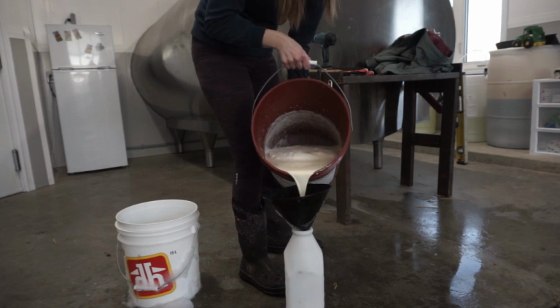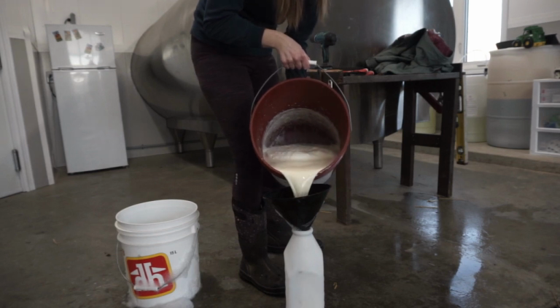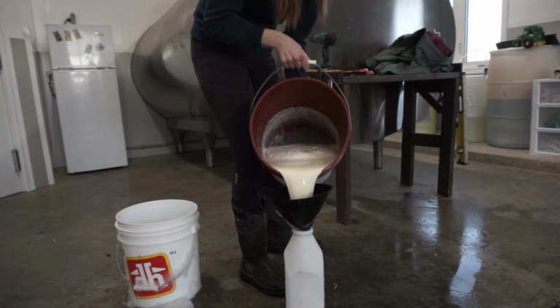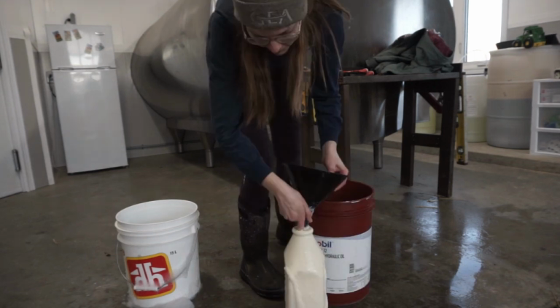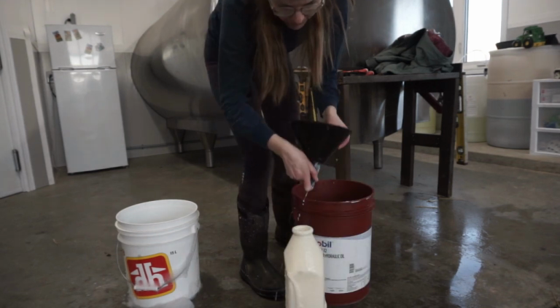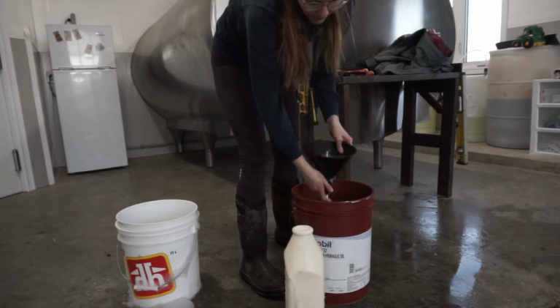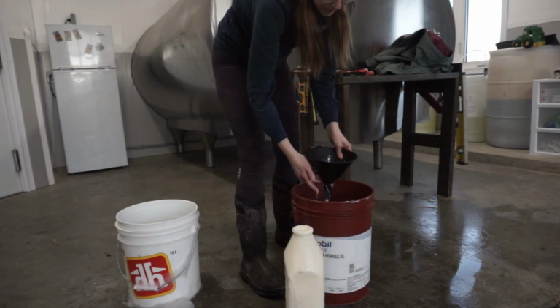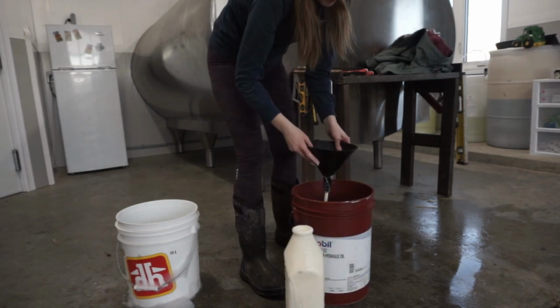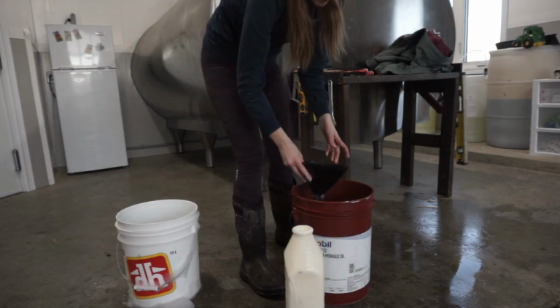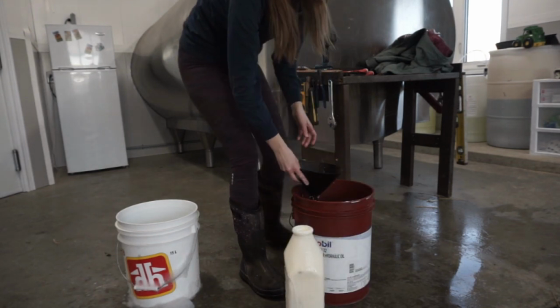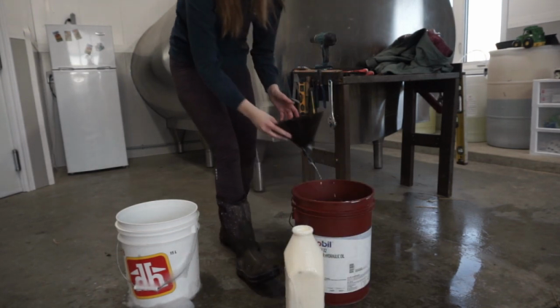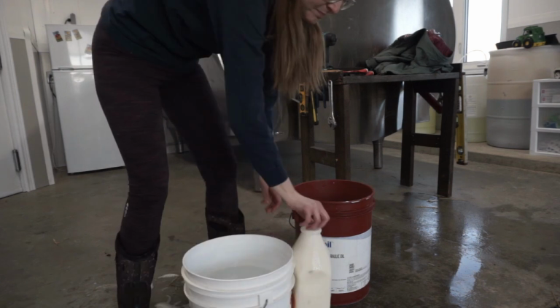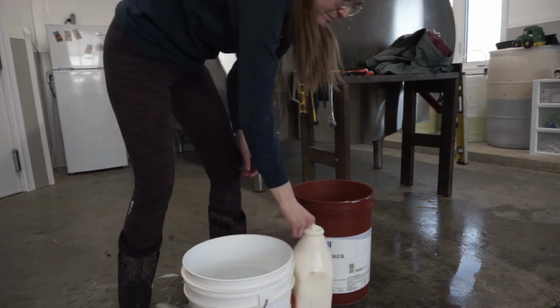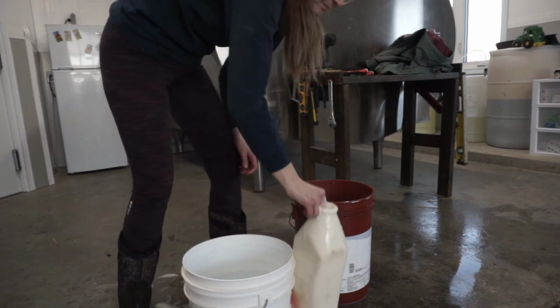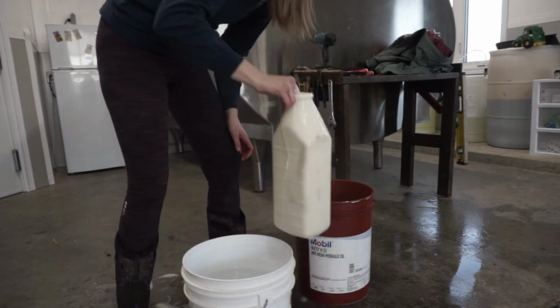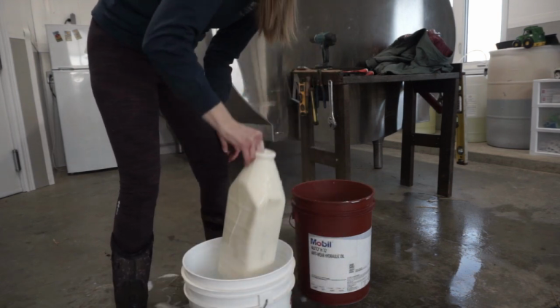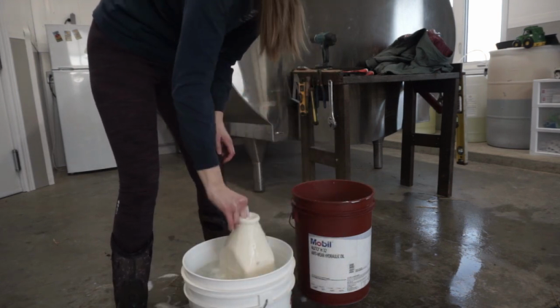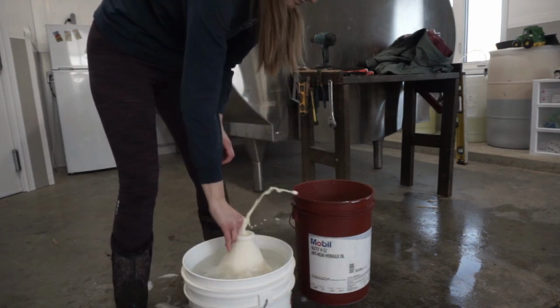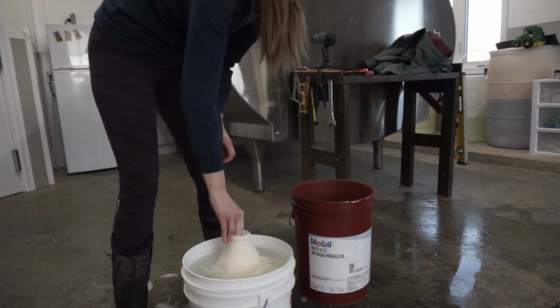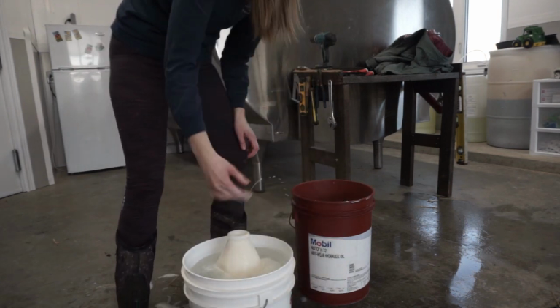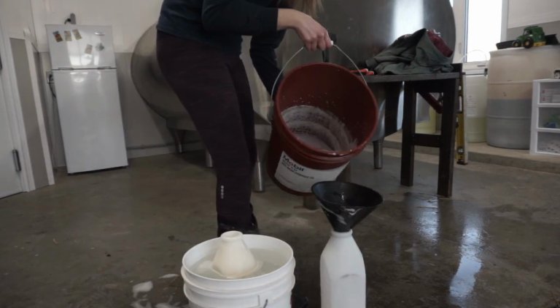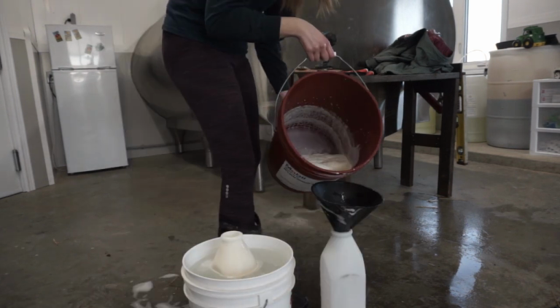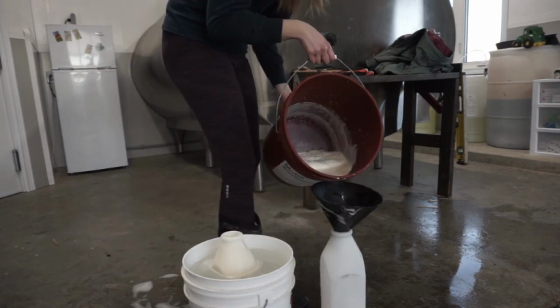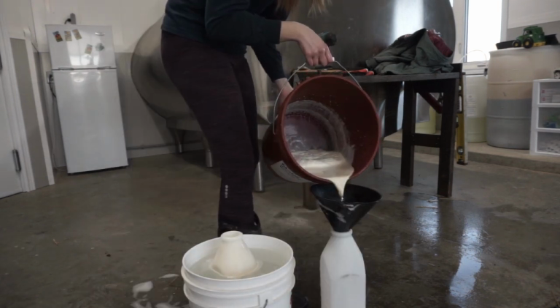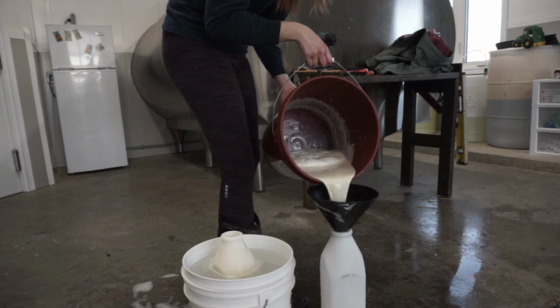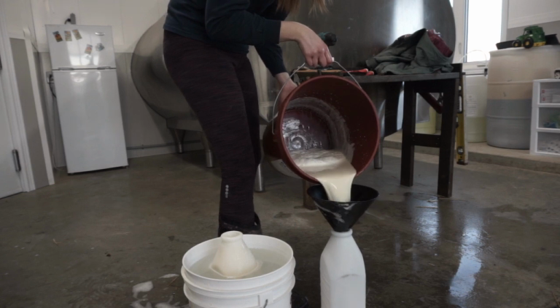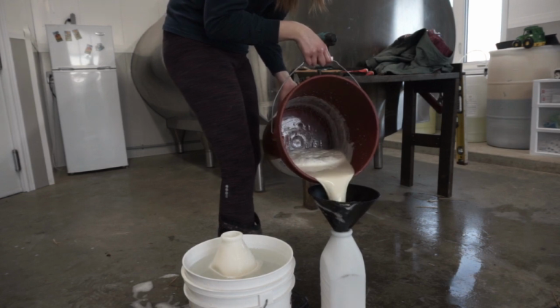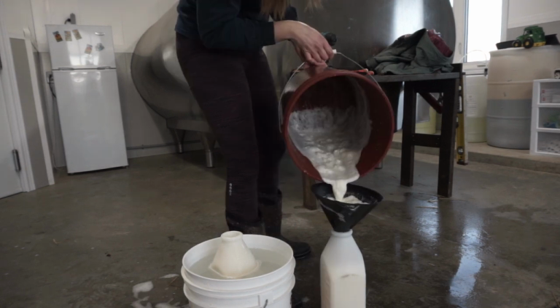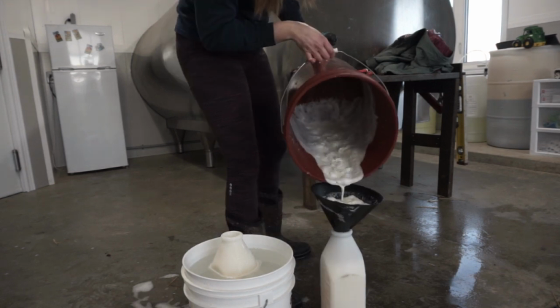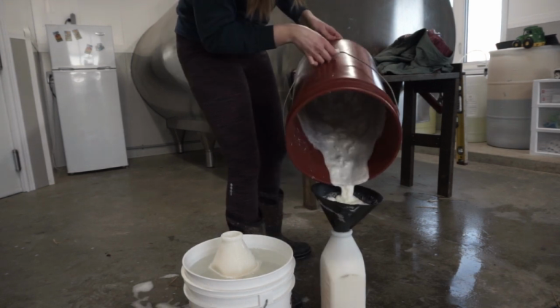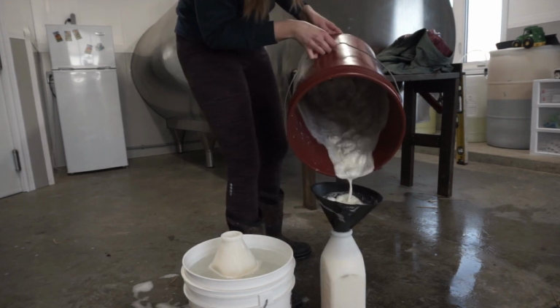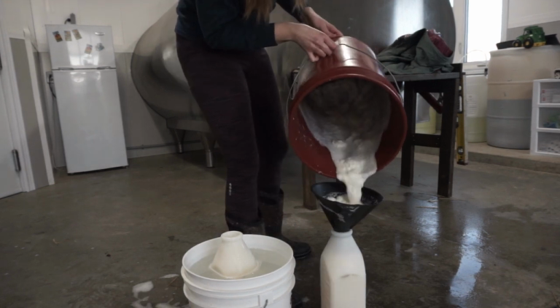I'll pour four liters into this bottle and then save the rest in a ziploc bag, which we will freeze in case there's another calf whose mama doesn't have acceptable colostrum — then we can use this one.